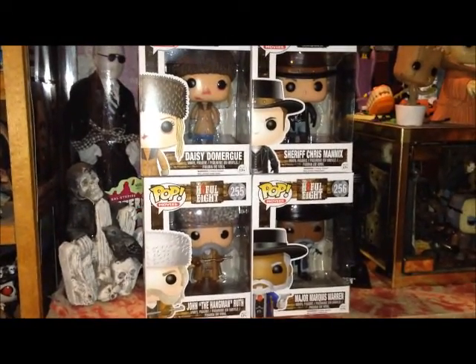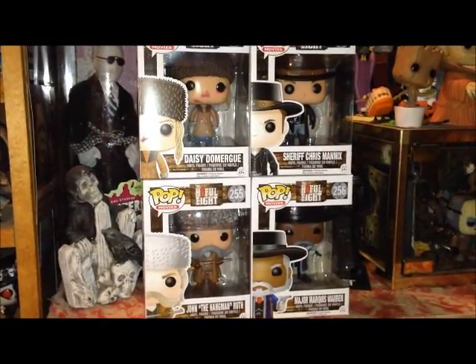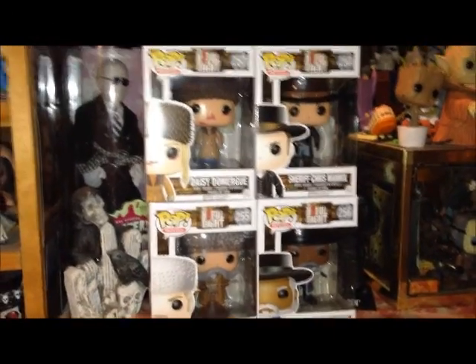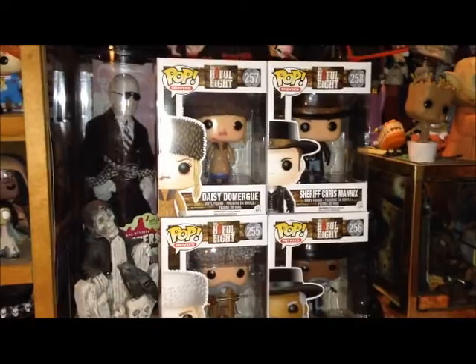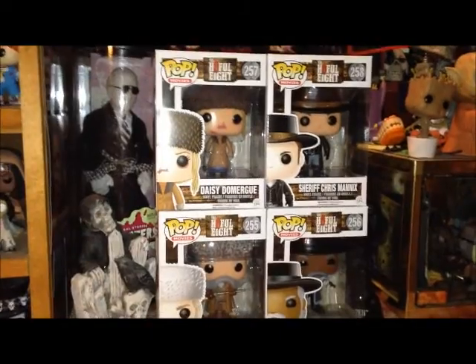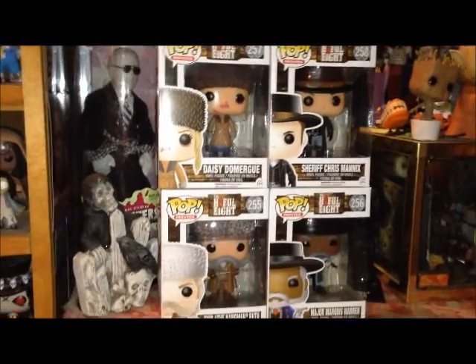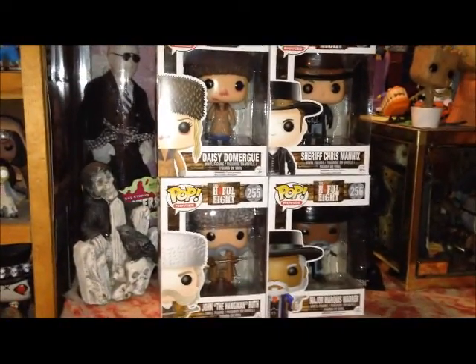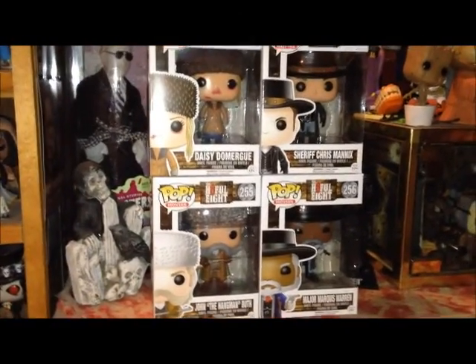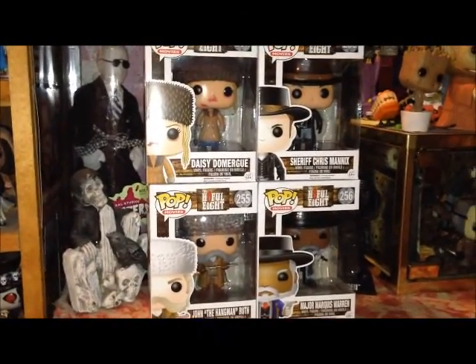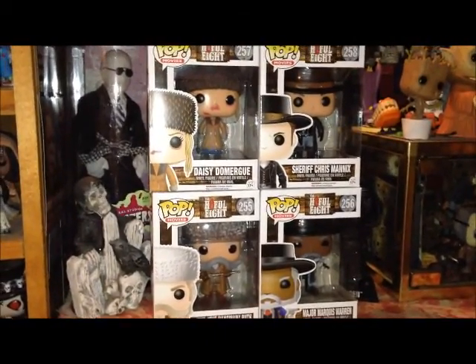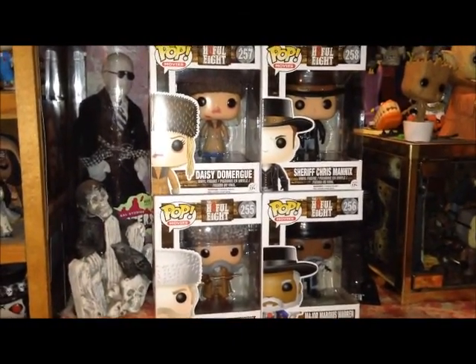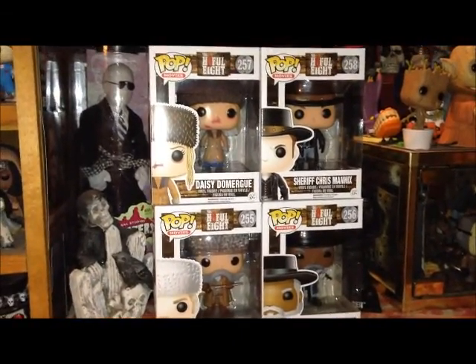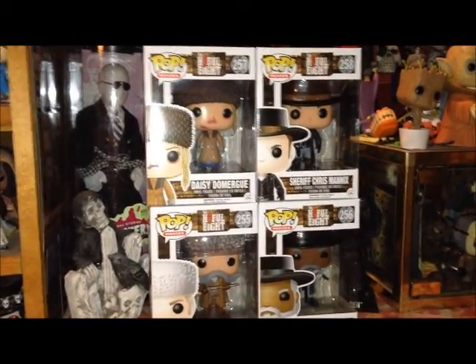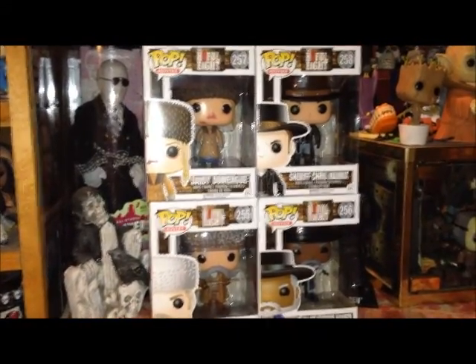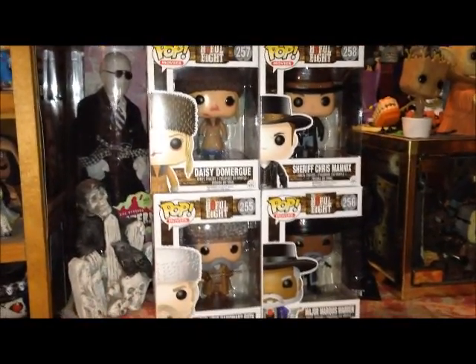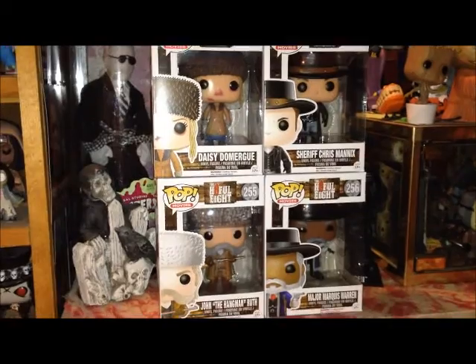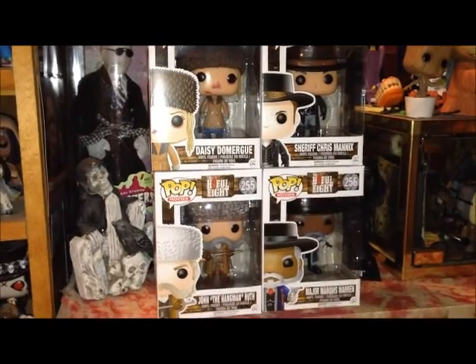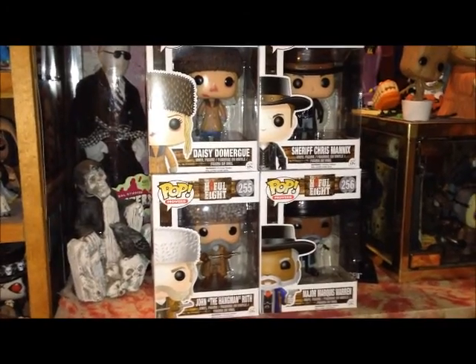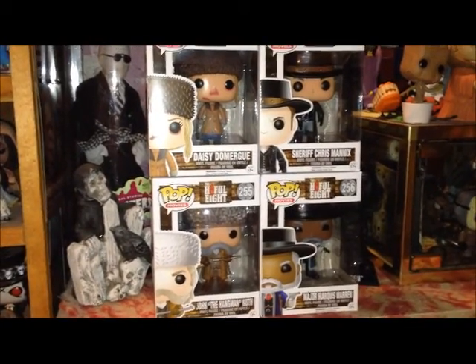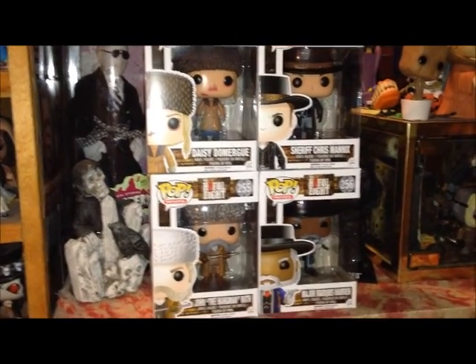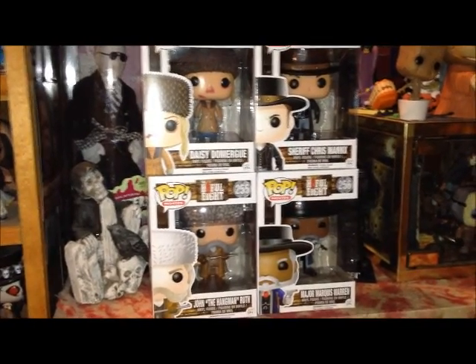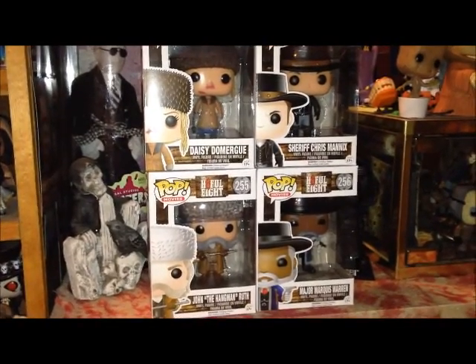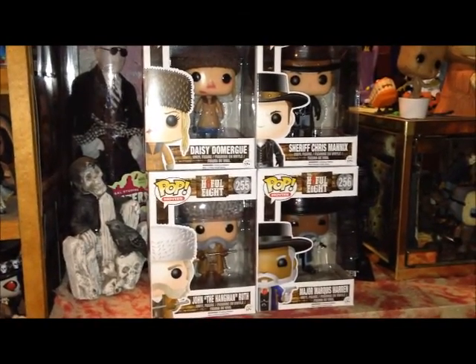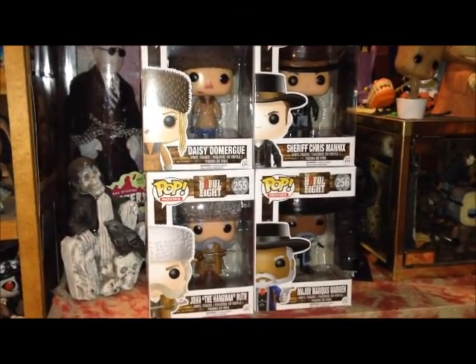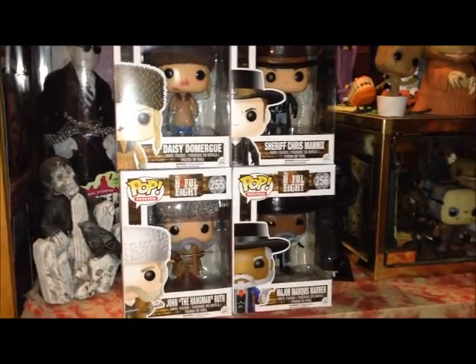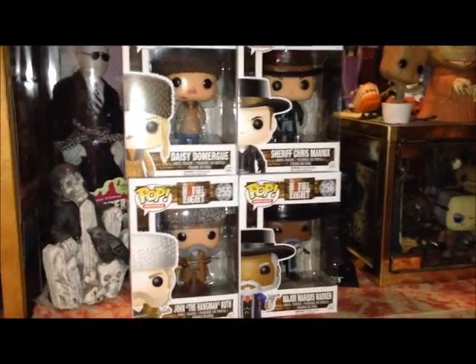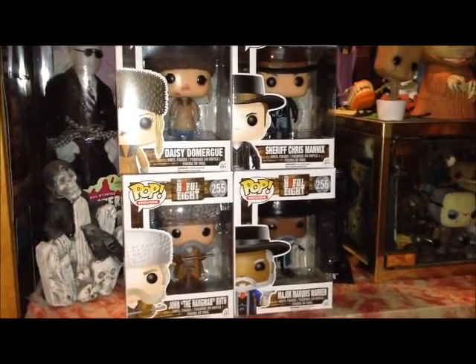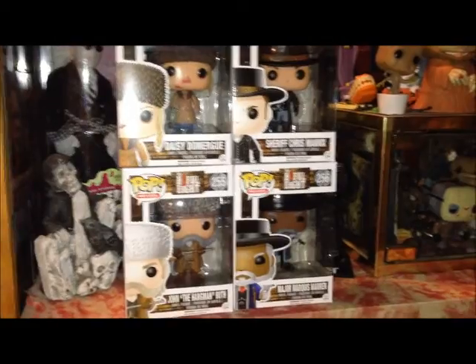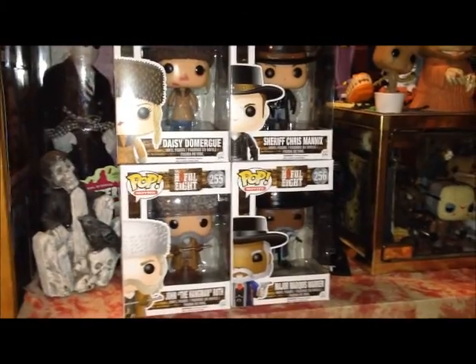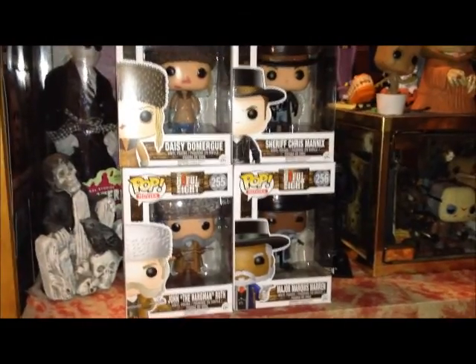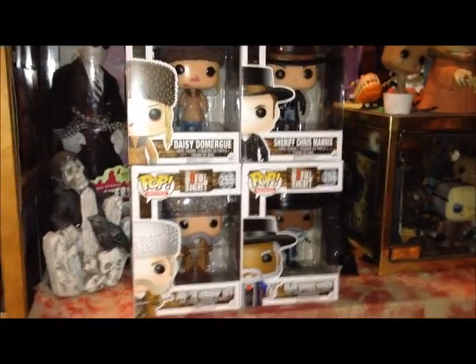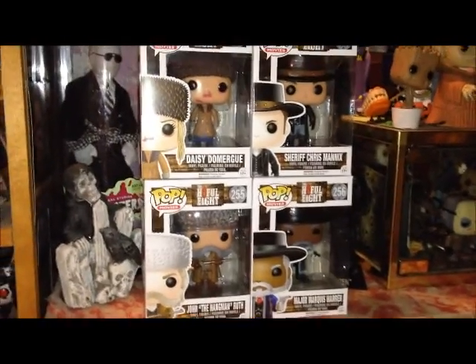I think these figures are fantastic. Excellent detail on them, and I just love the package design and just the art on the outside of the package, which is standard for most Pop figures, but I don't know why — these just stand out a little bit more to me.